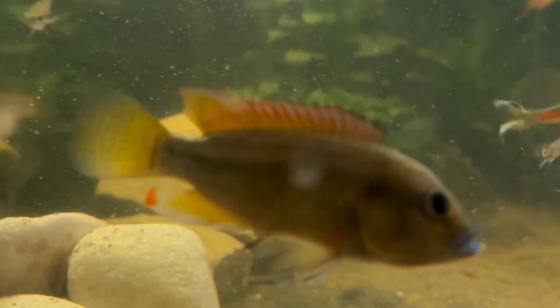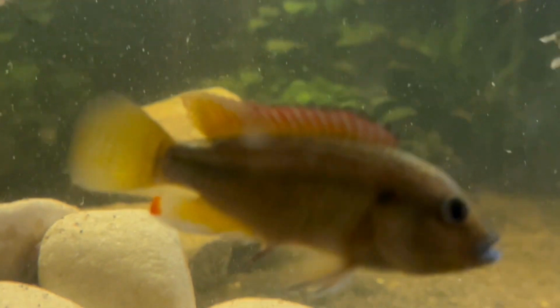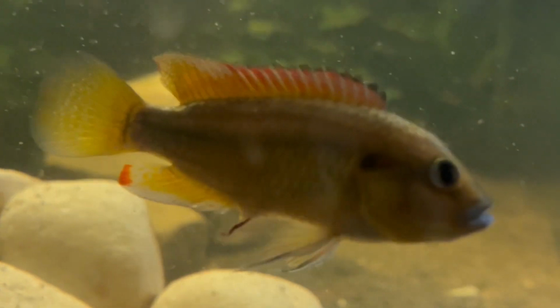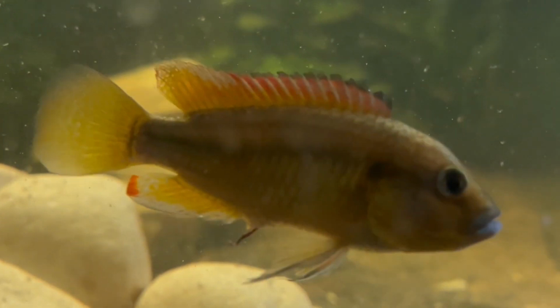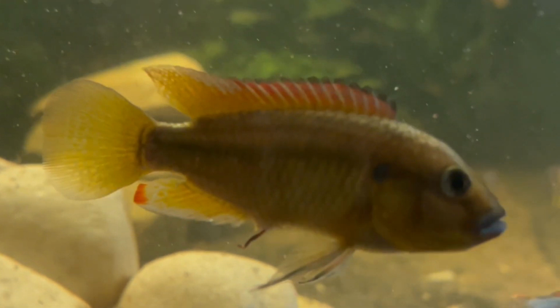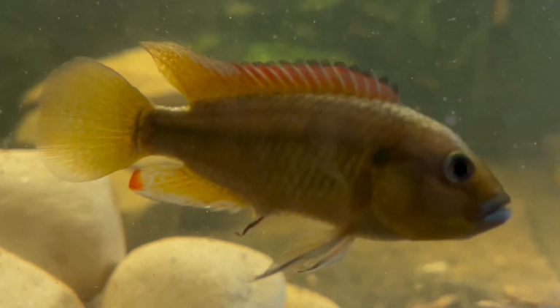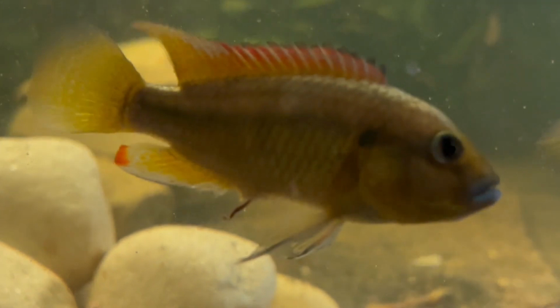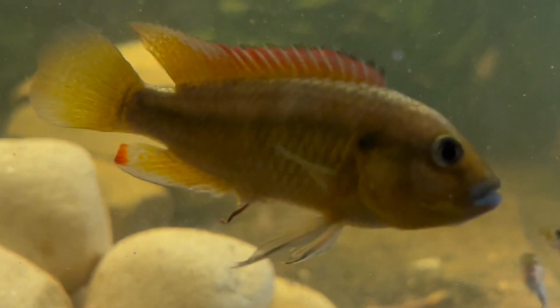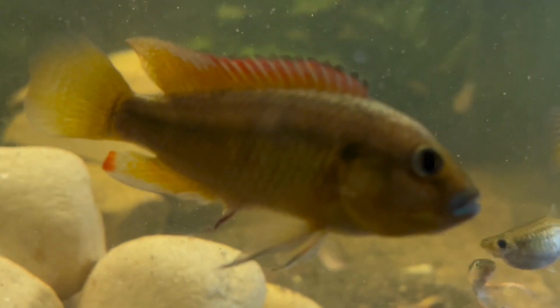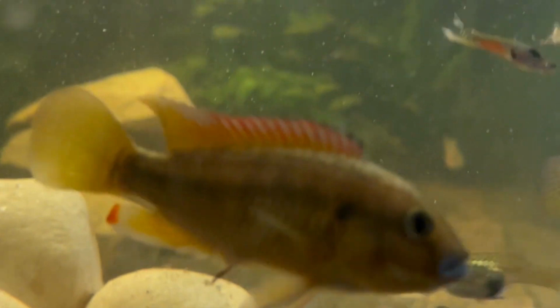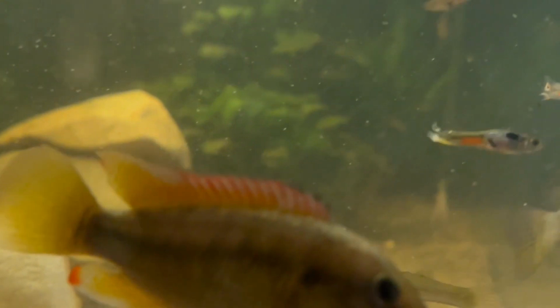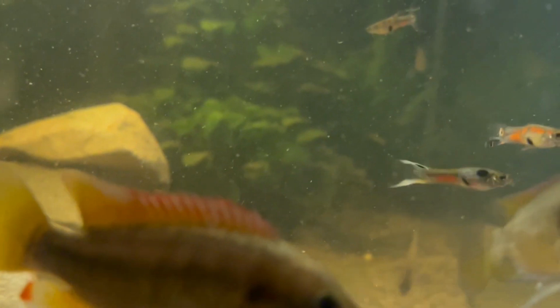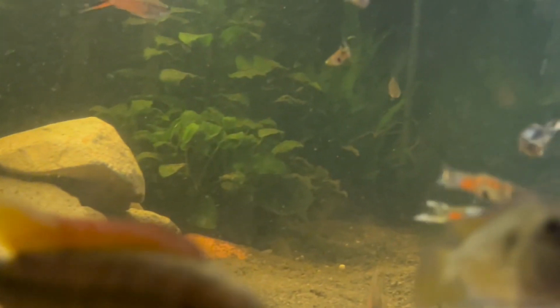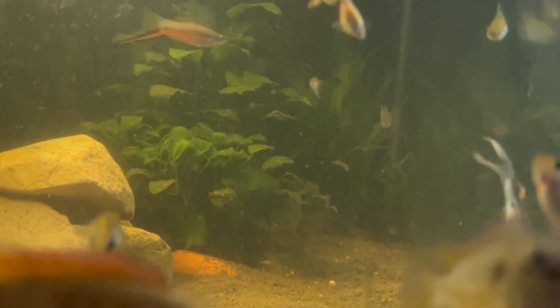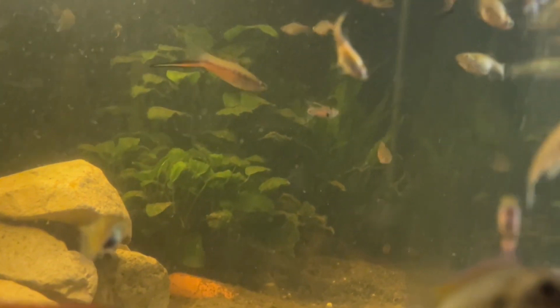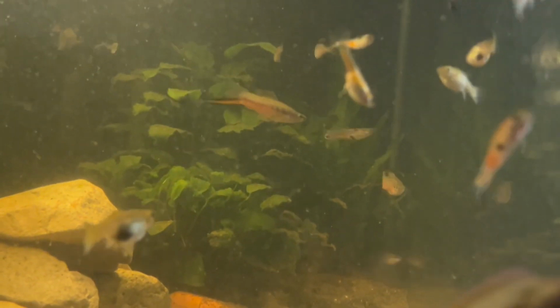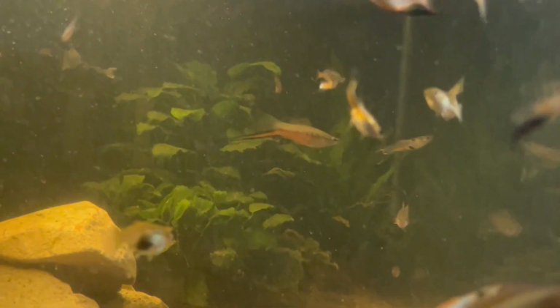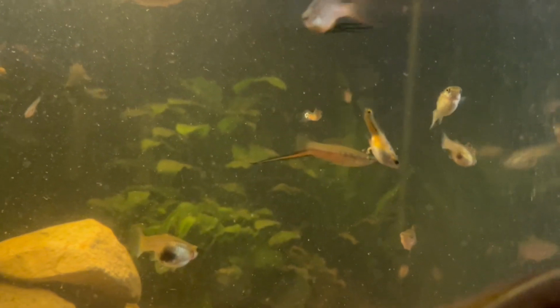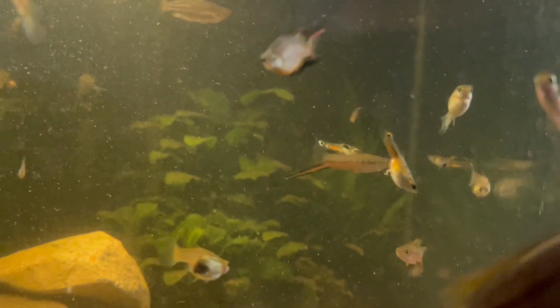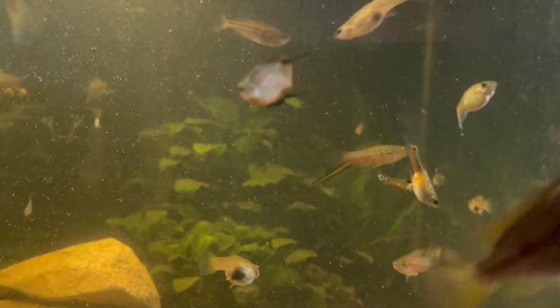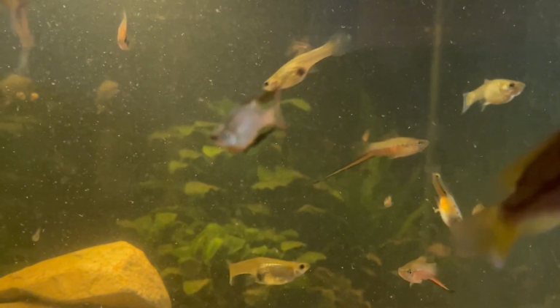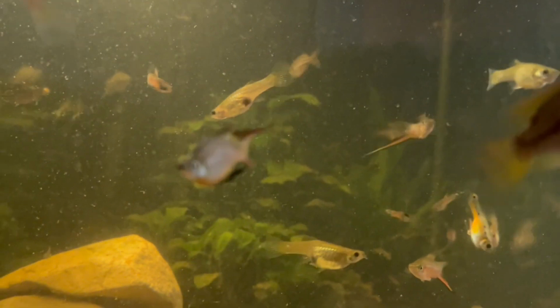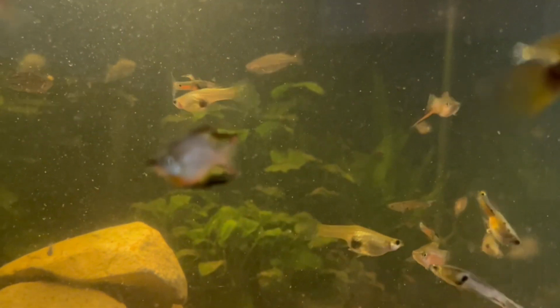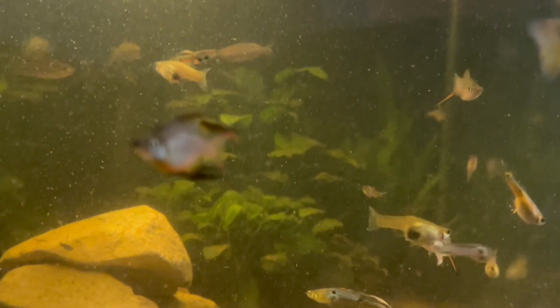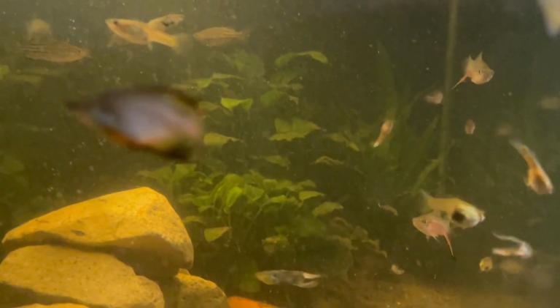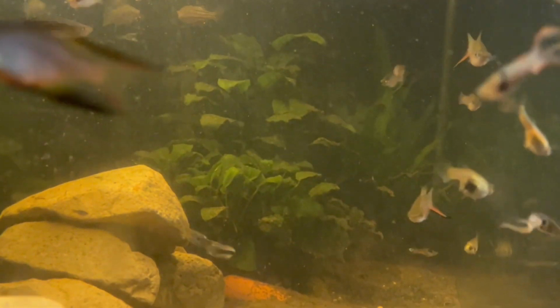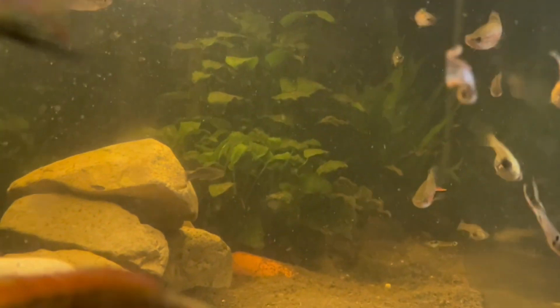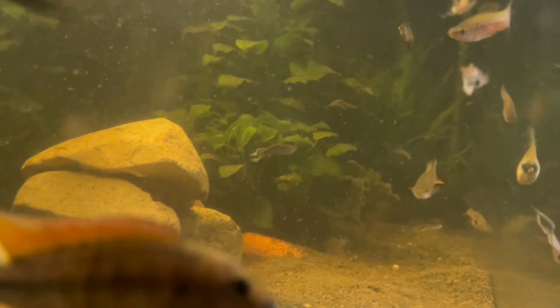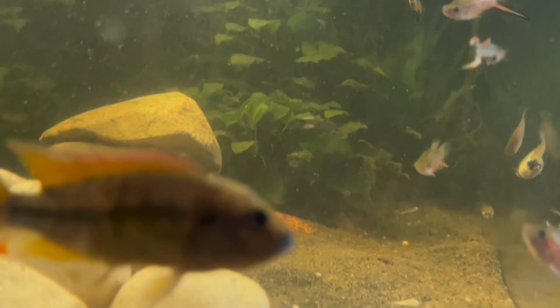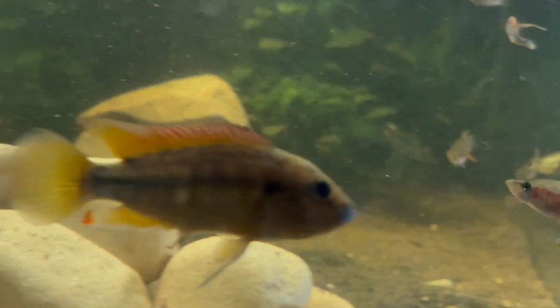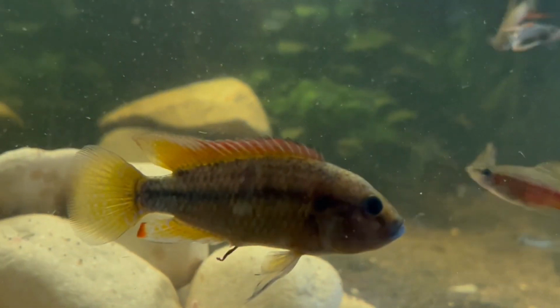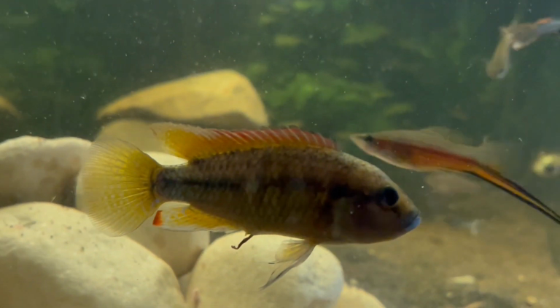So it's a mouth-brooding cichlid and they get to about four inches in size fully grown. They can be found in Lake Otogai Koko, which is a sinkhole in the north of the country.